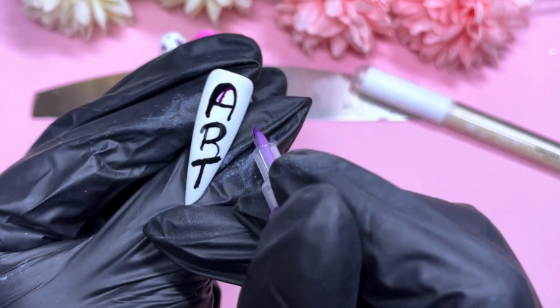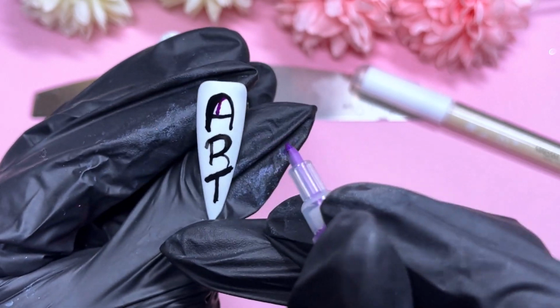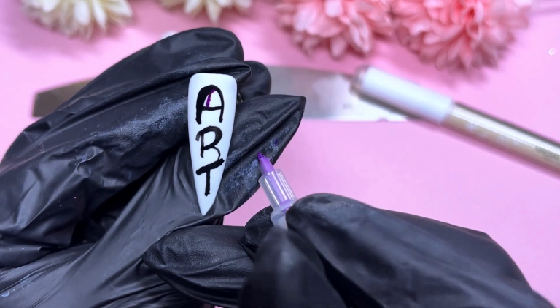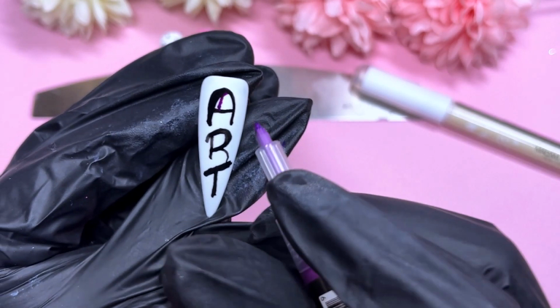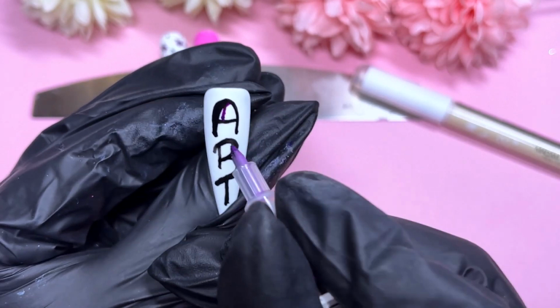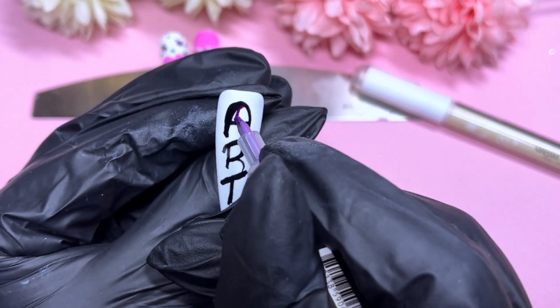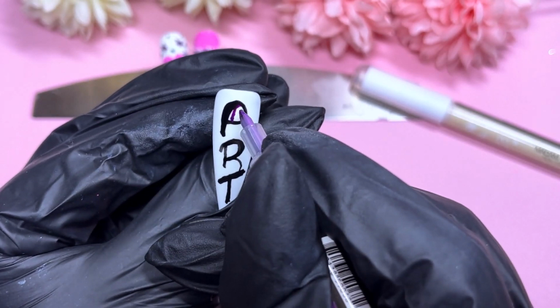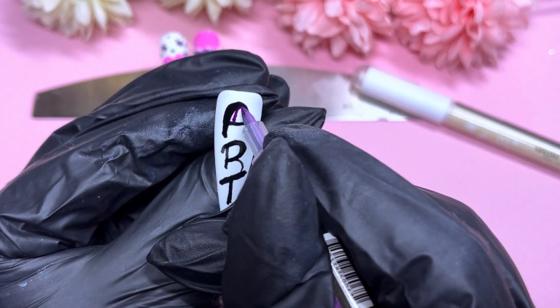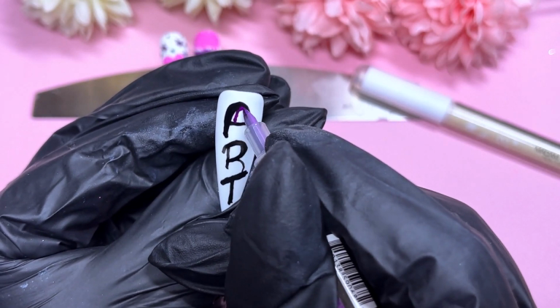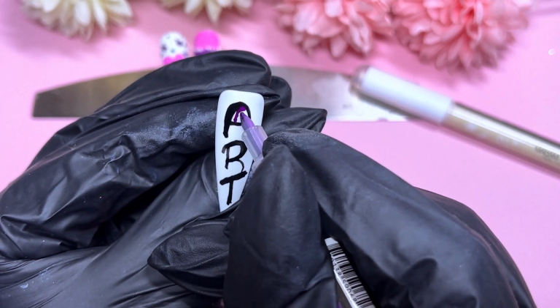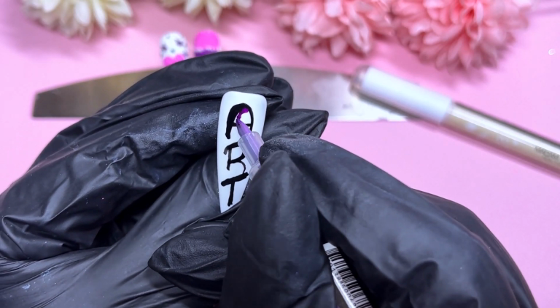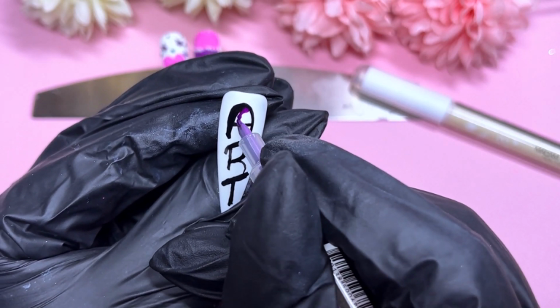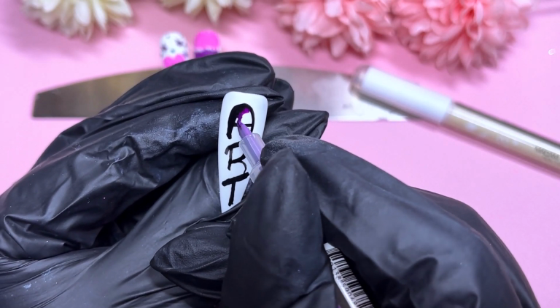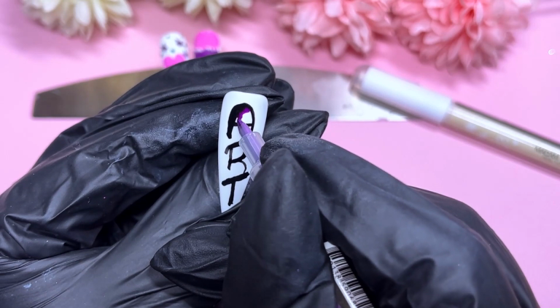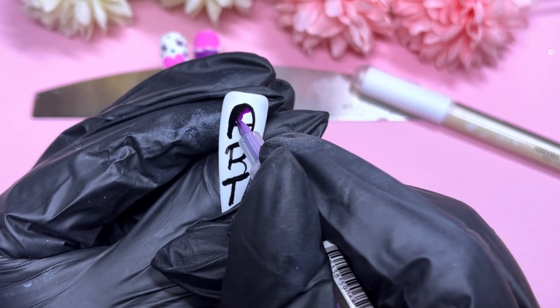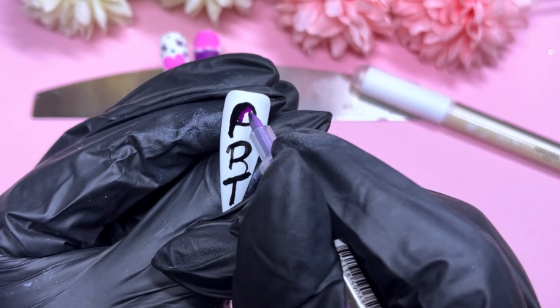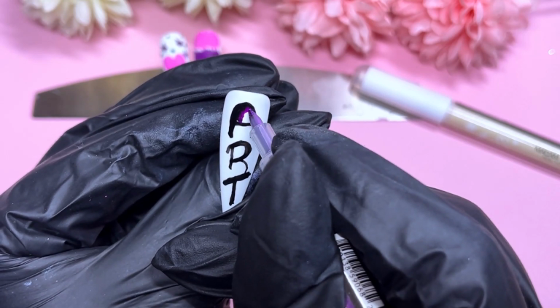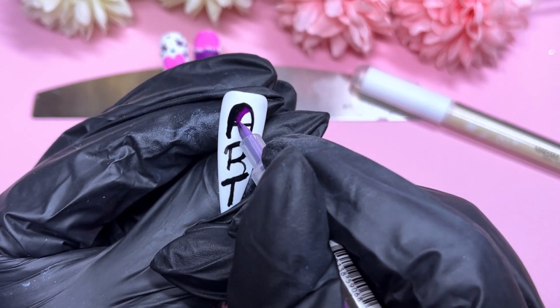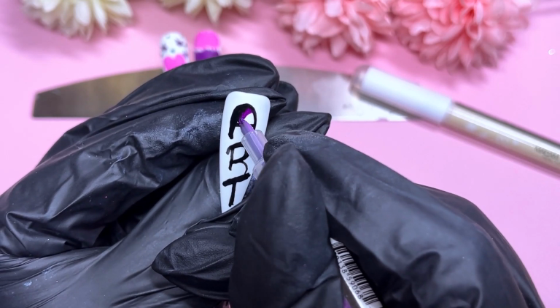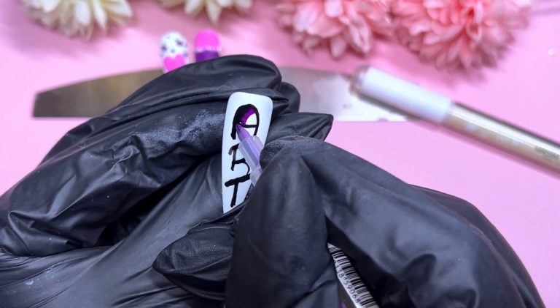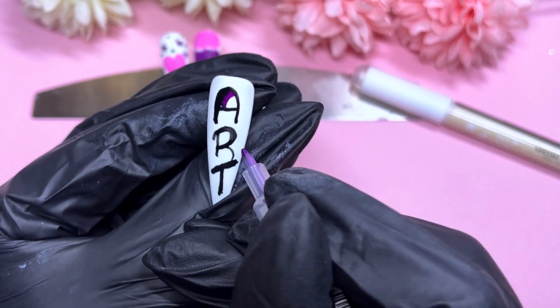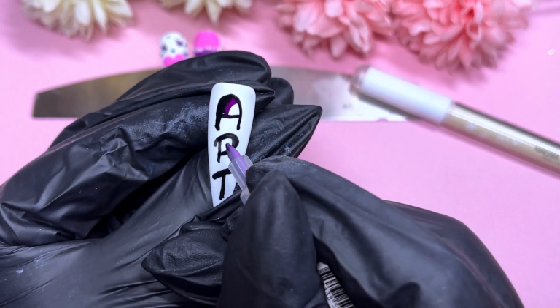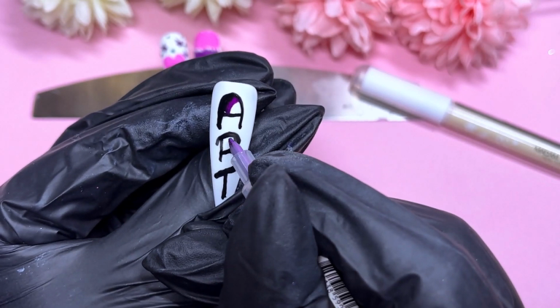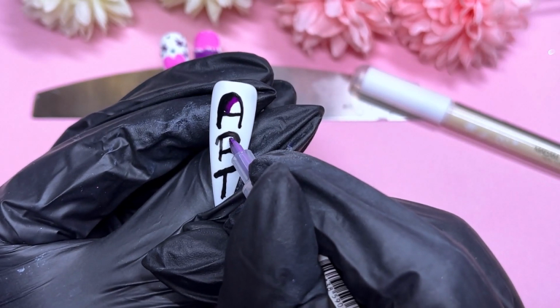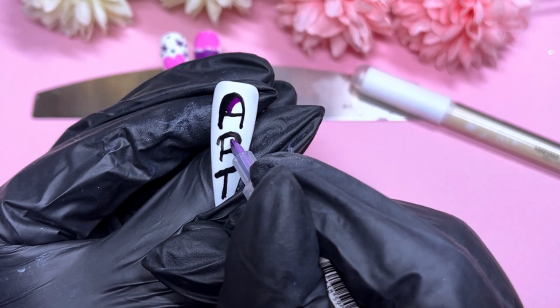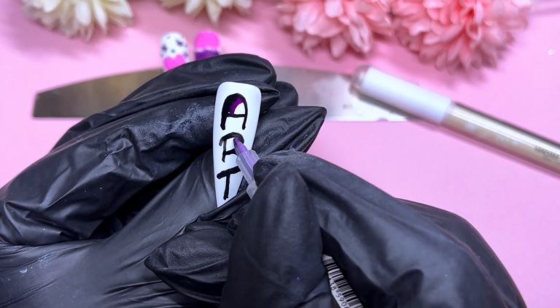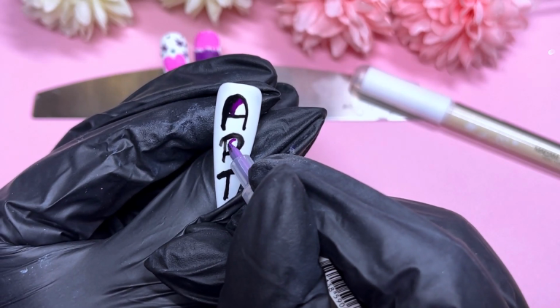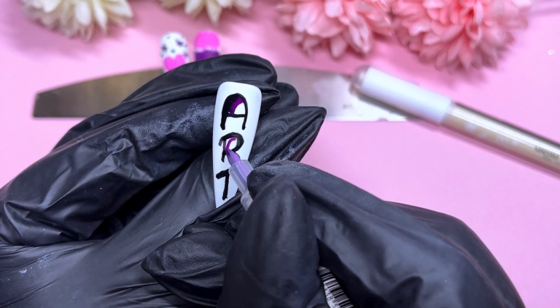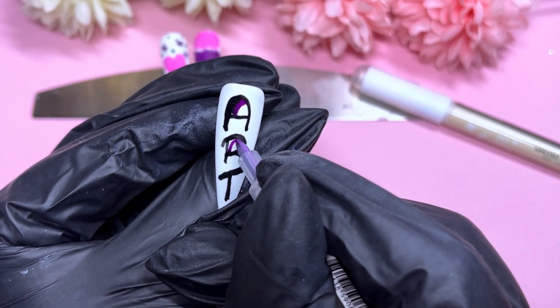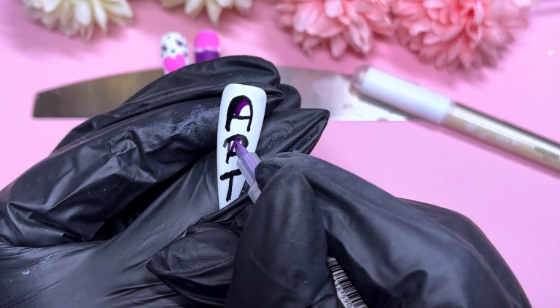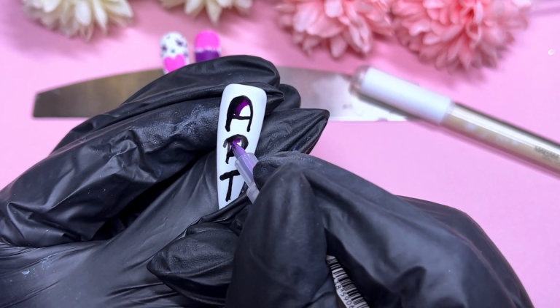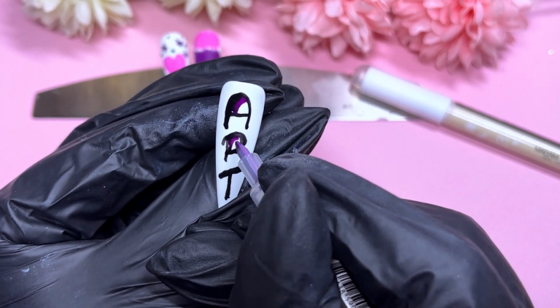I thought I'd do some purple and then some pink, but maybe purple is a bit too dark next to the black — I was just having a nightmare with this one. It was not what I had in mind at all.